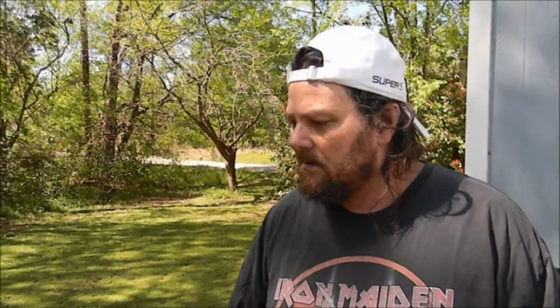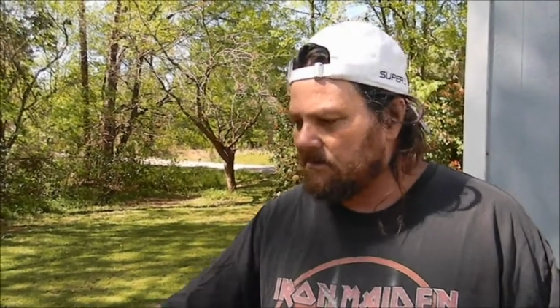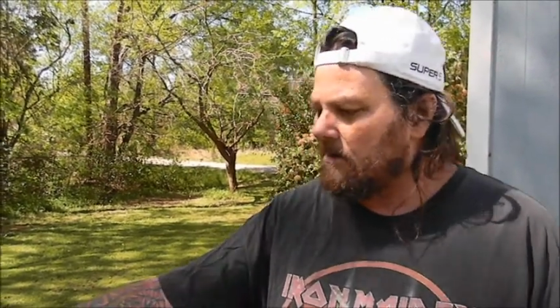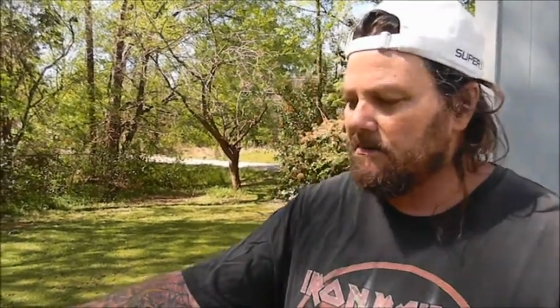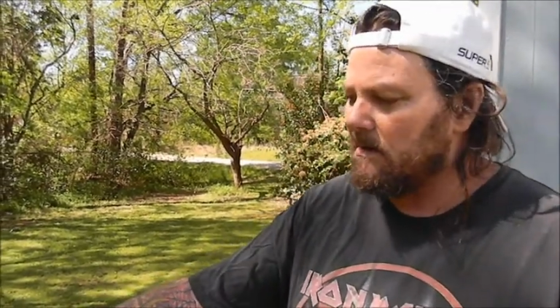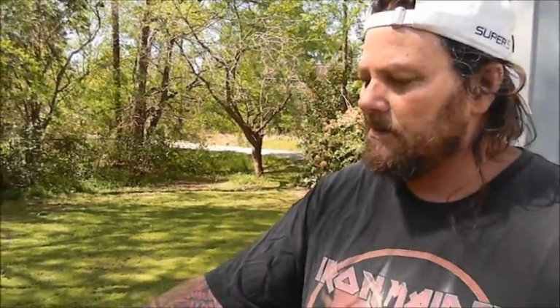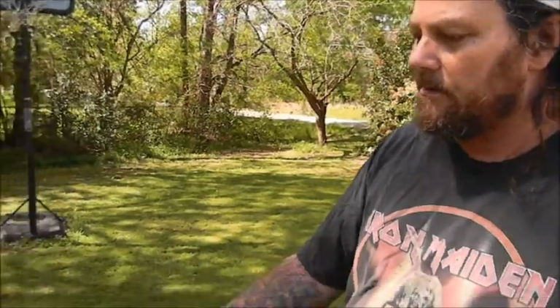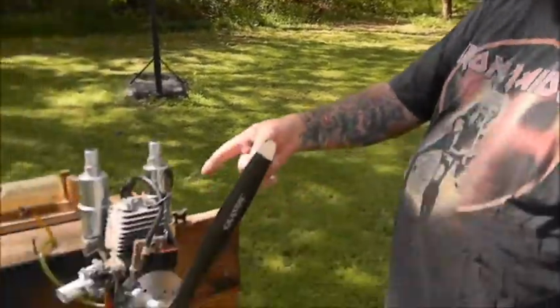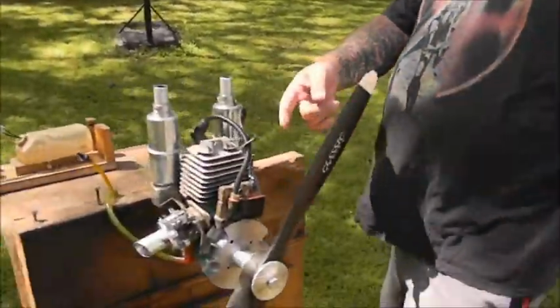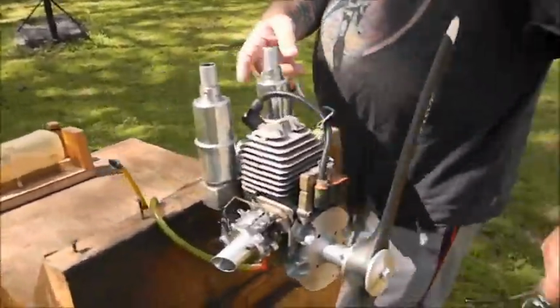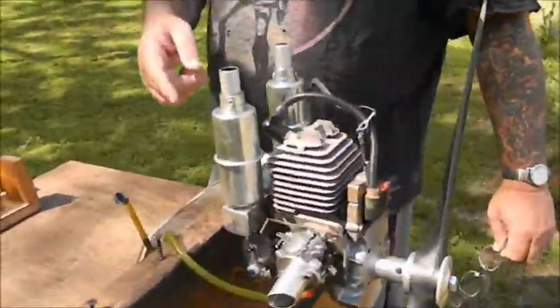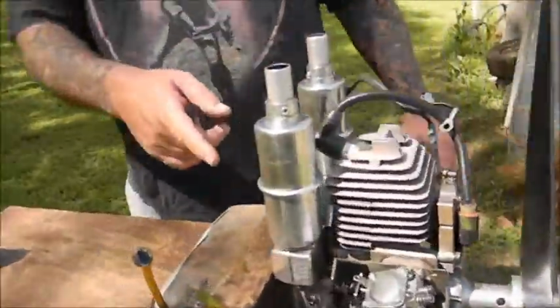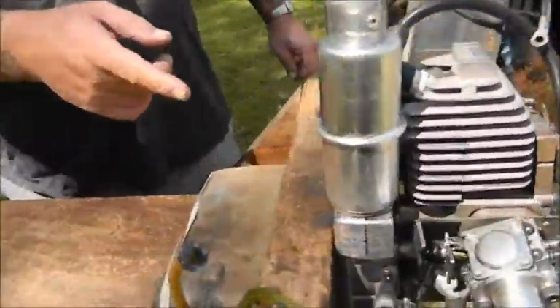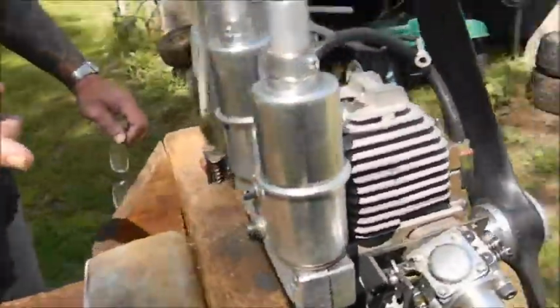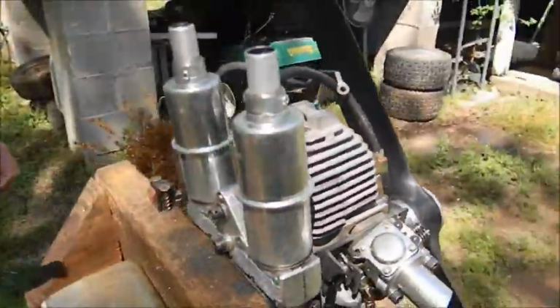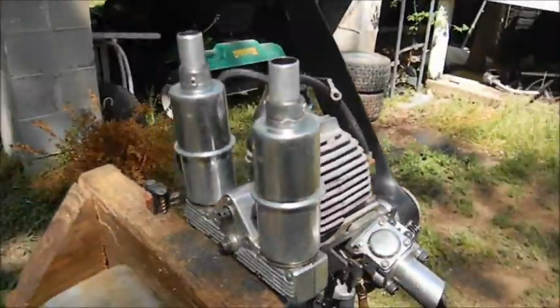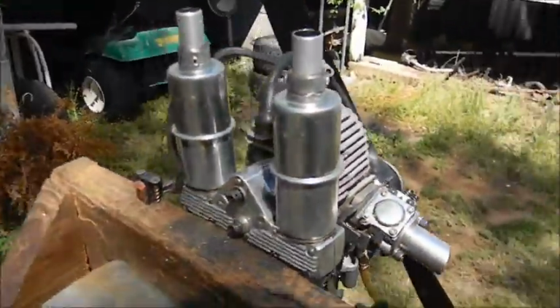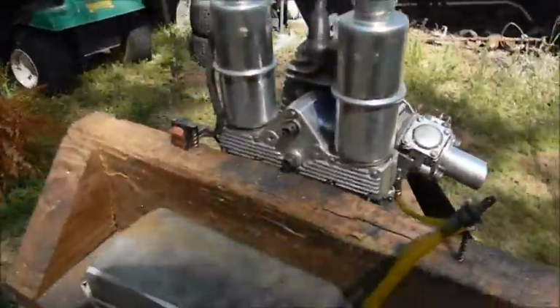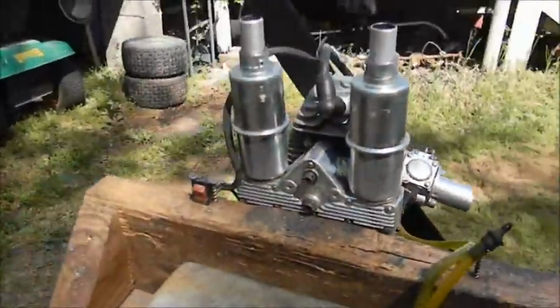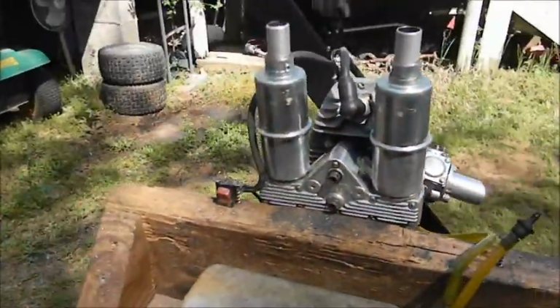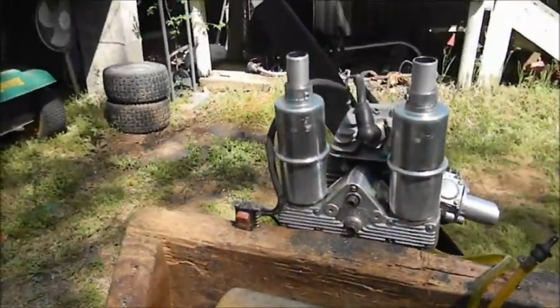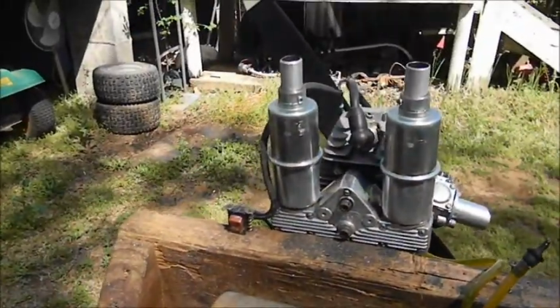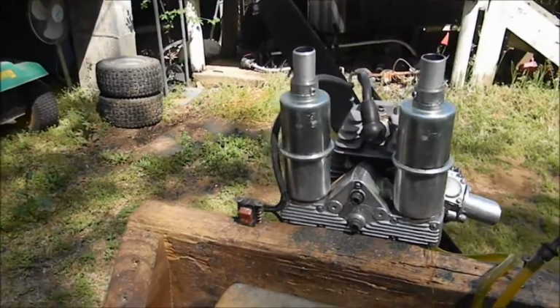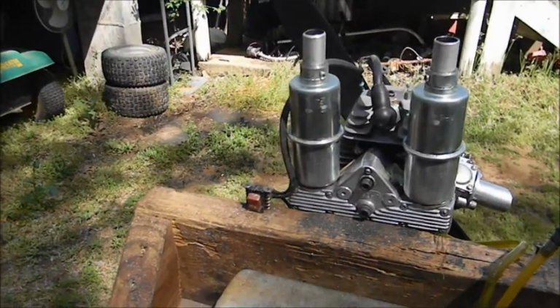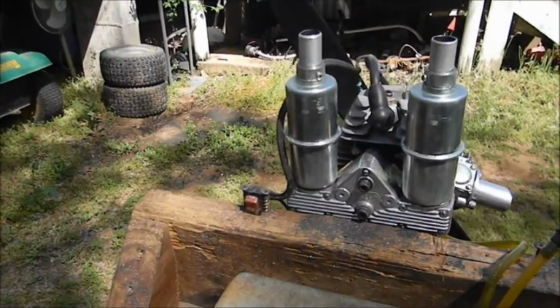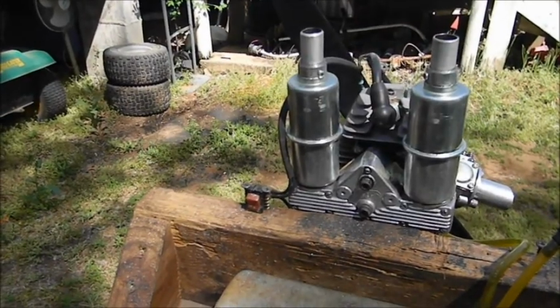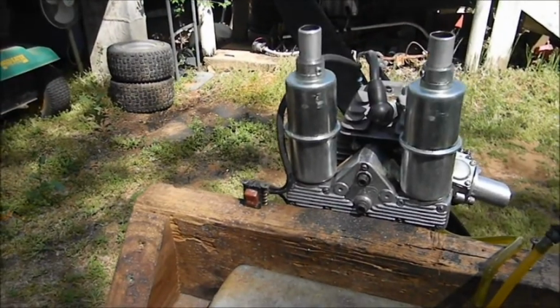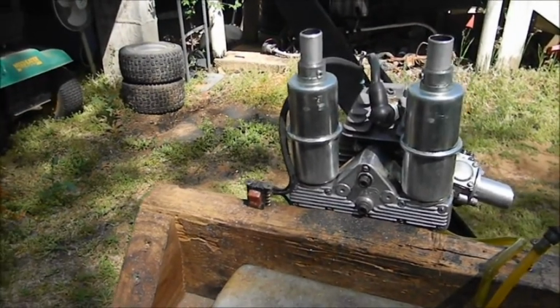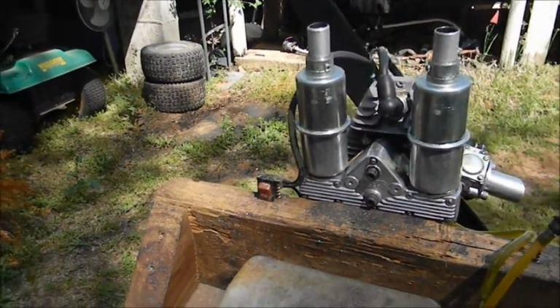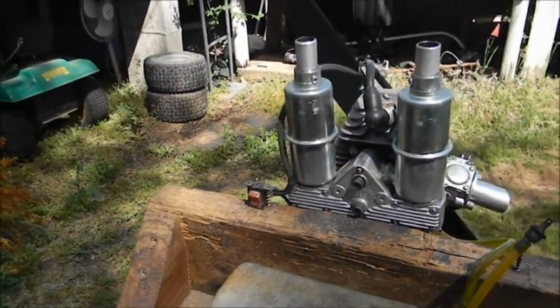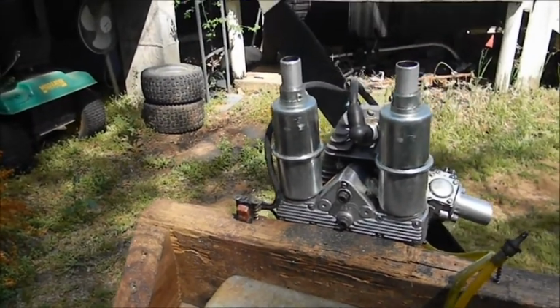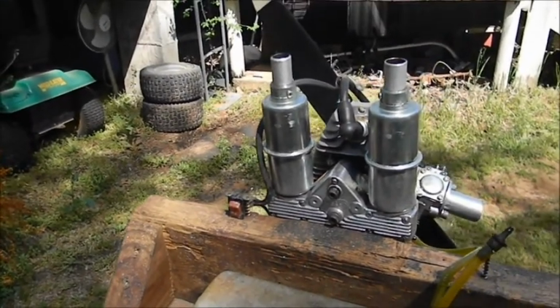It's got this crazy looking muffler here. It's a J-Tex muffler — never seen one like it before, but it sure is awesome.